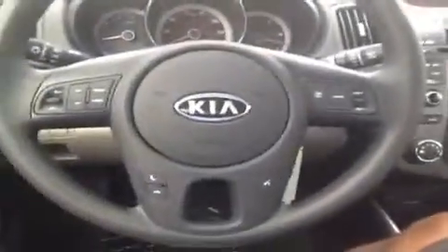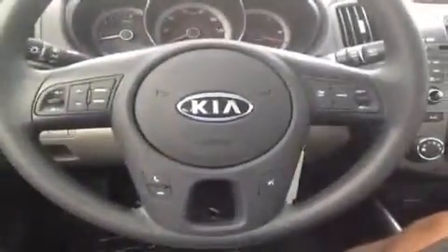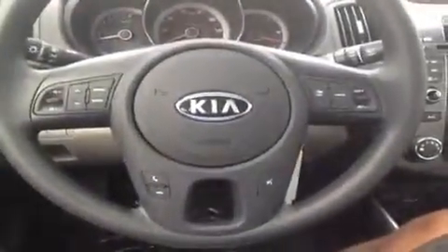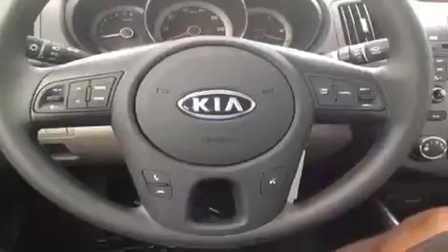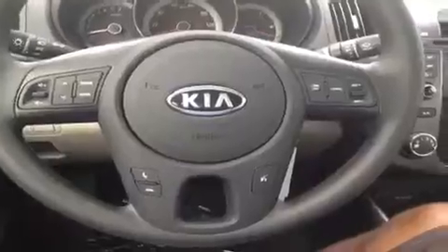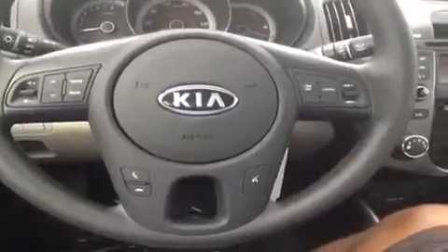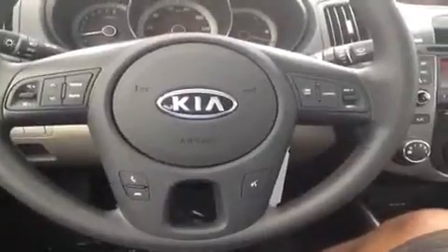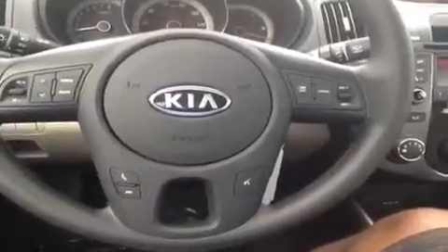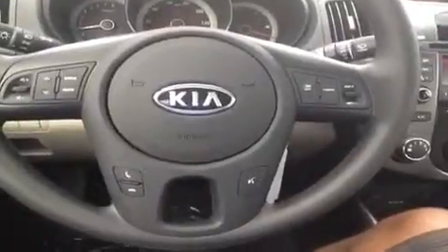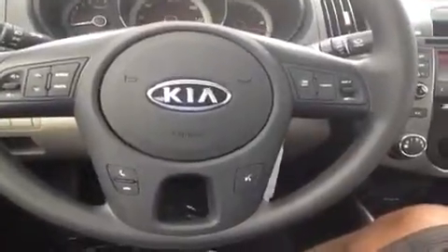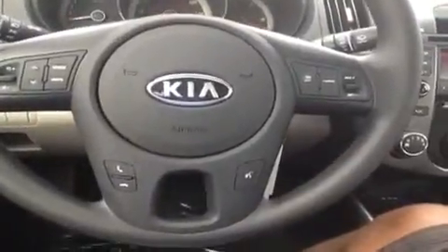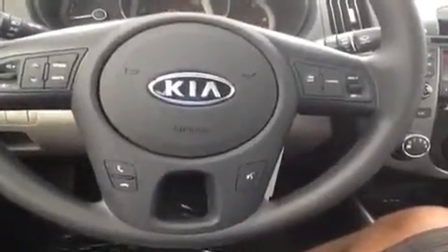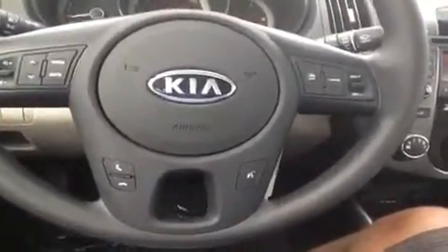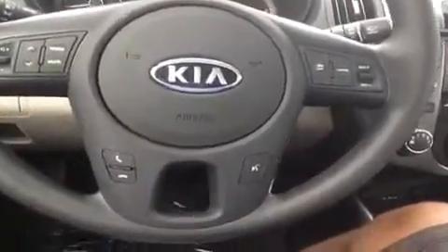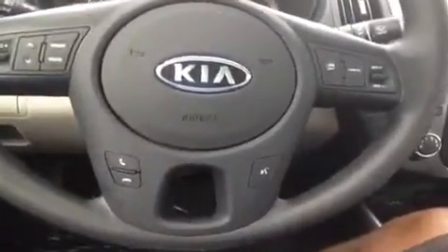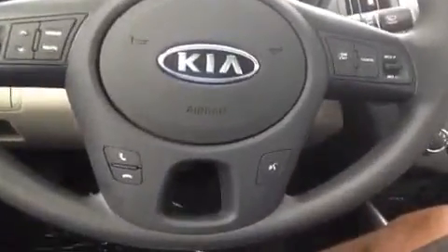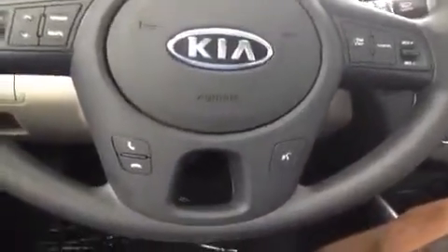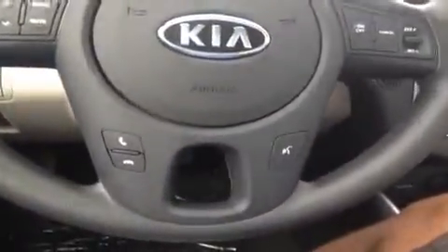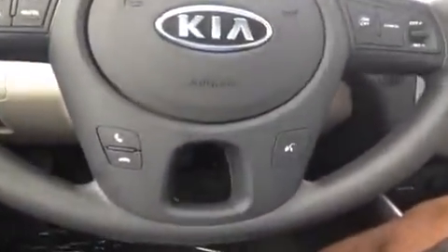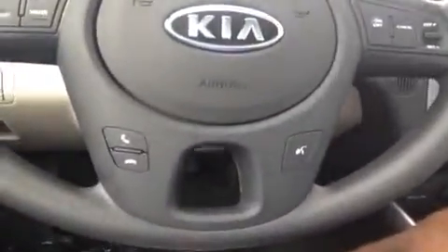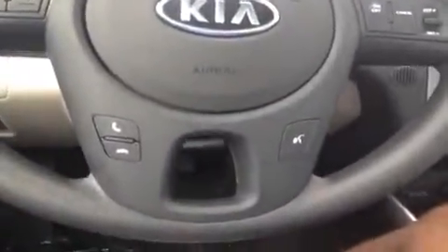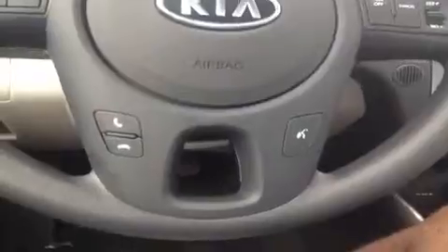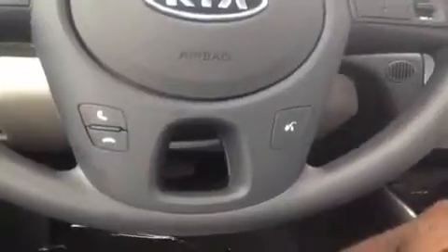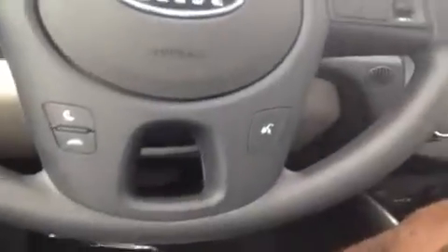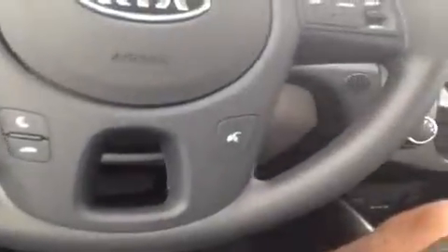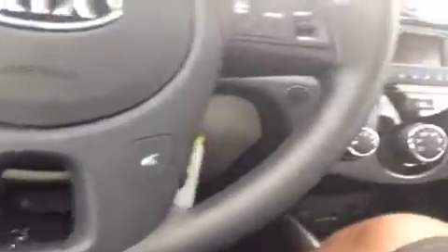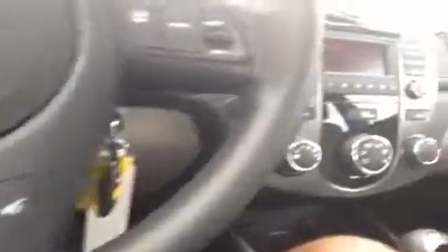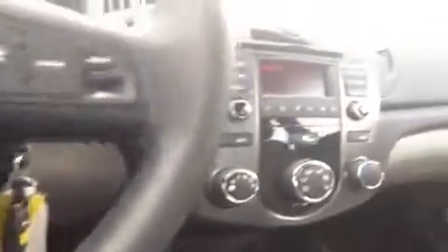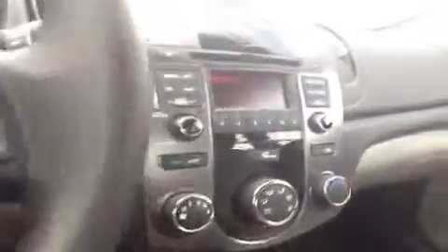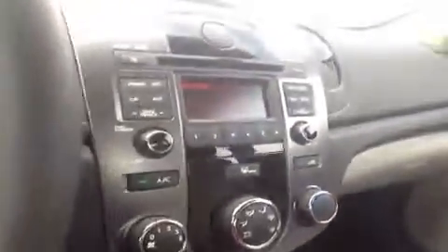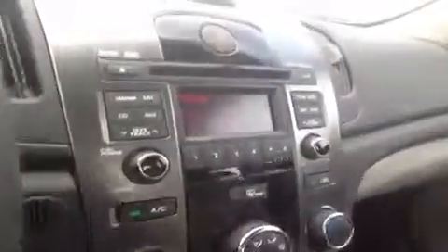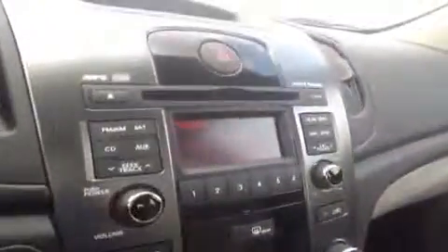Here we have the steering wheel-mounted stereo, phone, and talk controls, as well as cruise. Phone and talk are associated with the Bluetooth sound system built right in to help keep your hands on the wheel as you drive, because safety comes first.